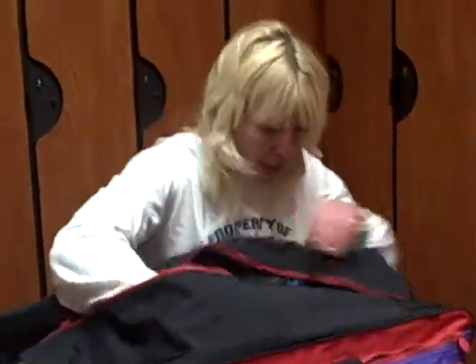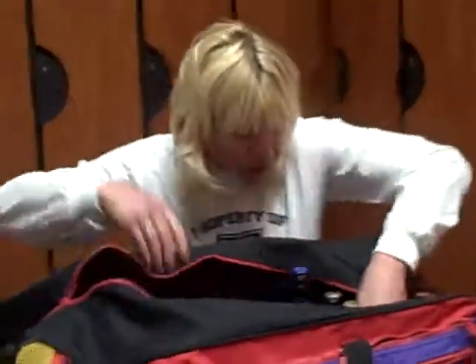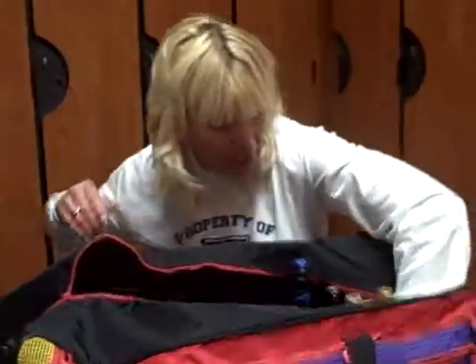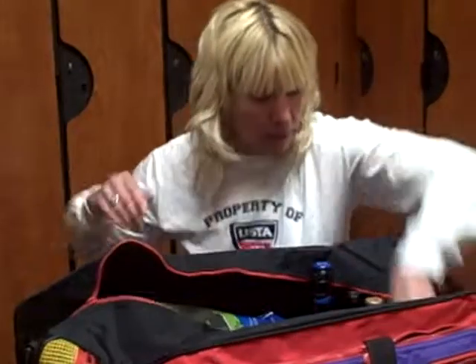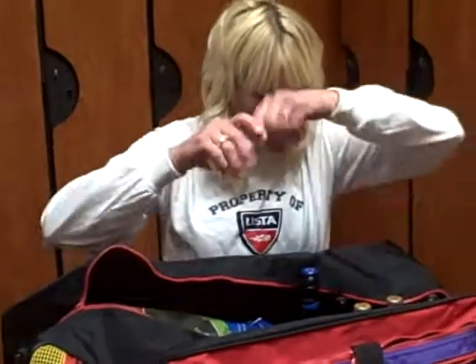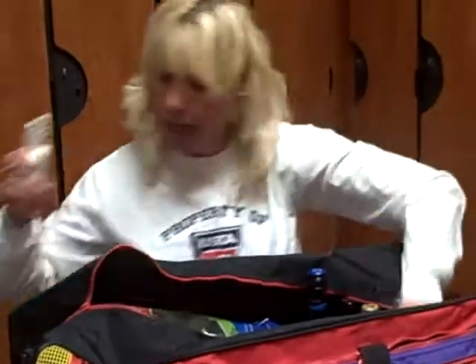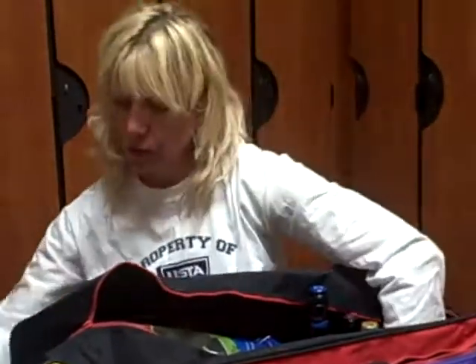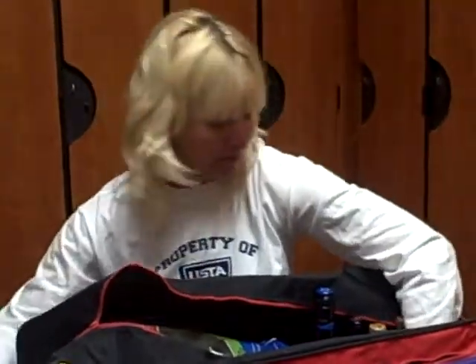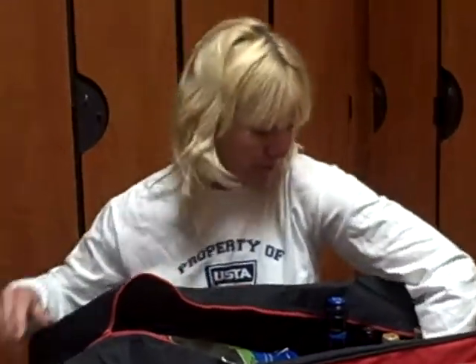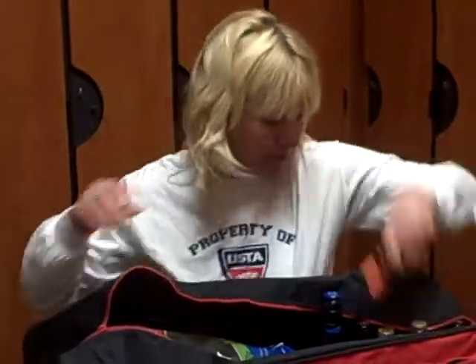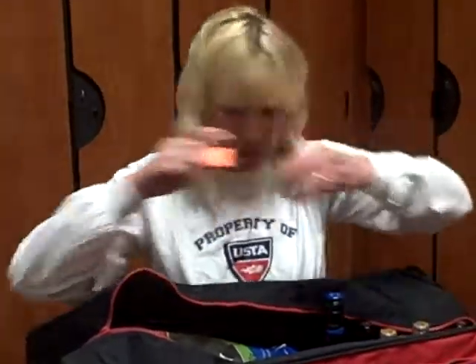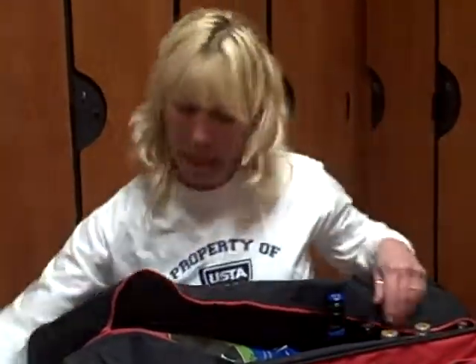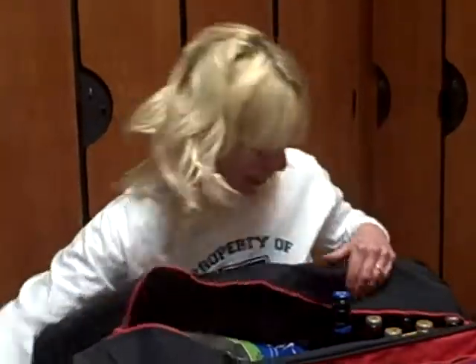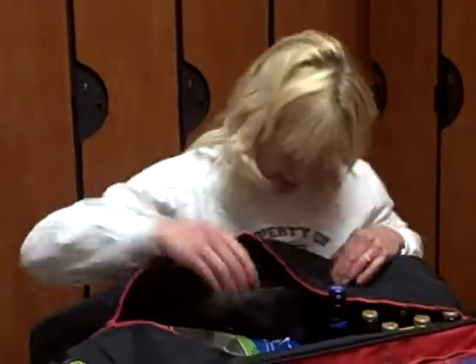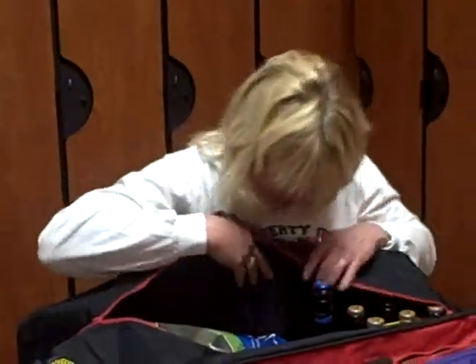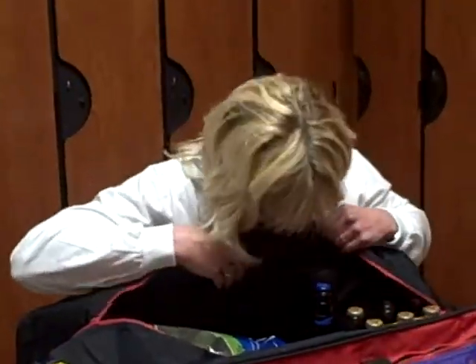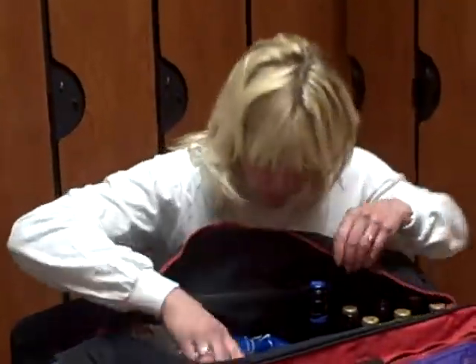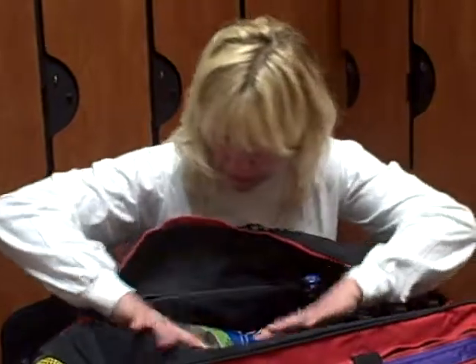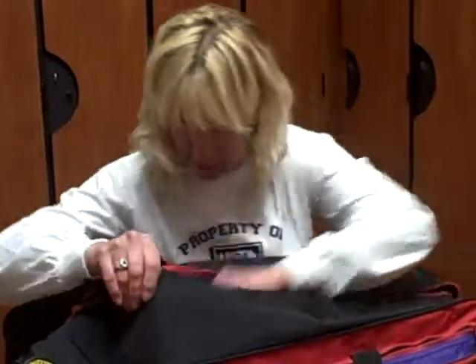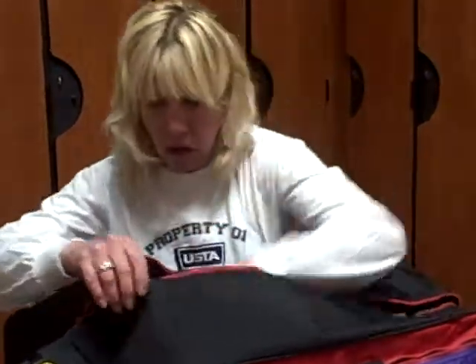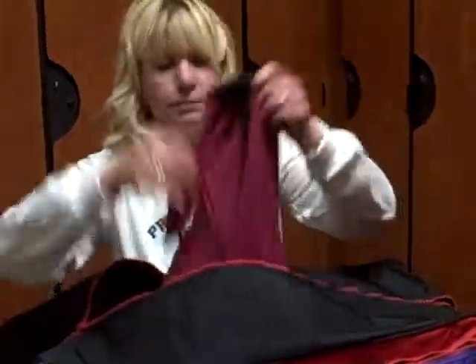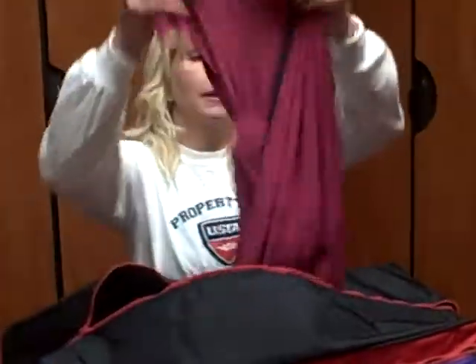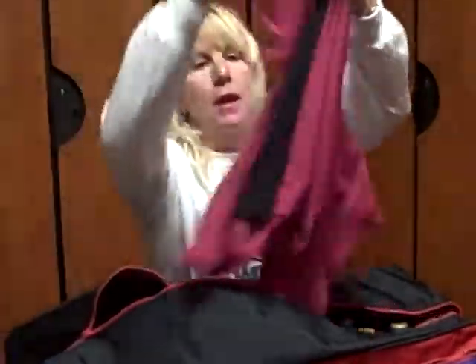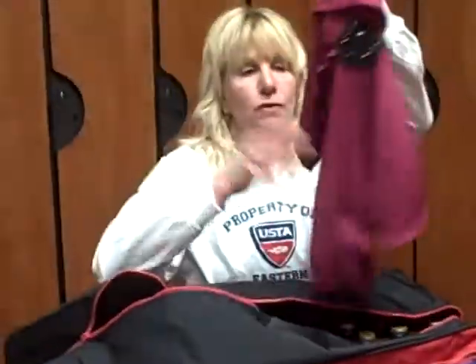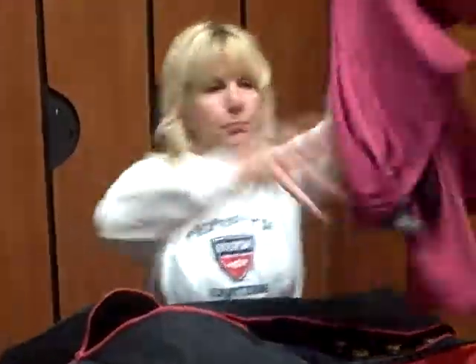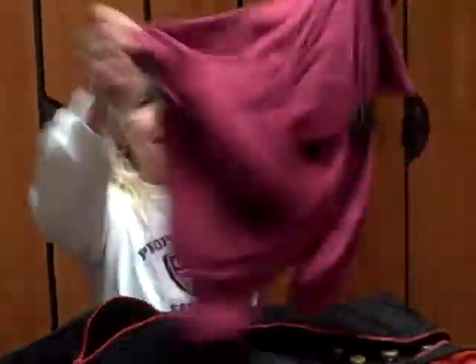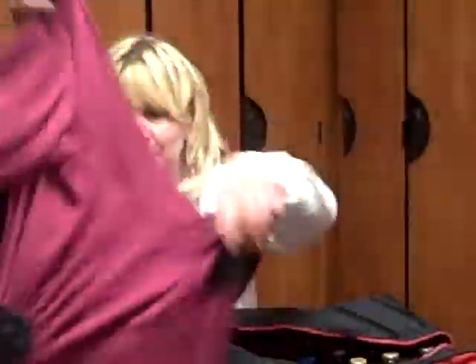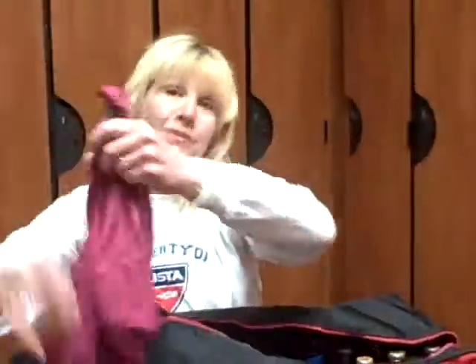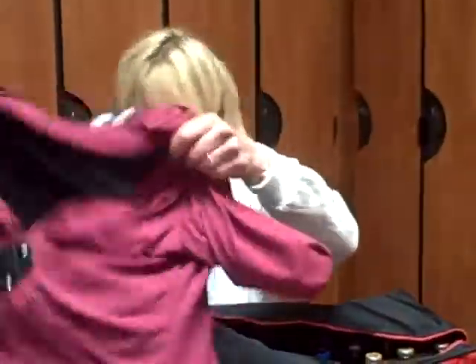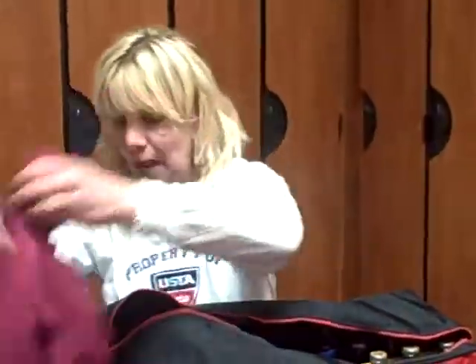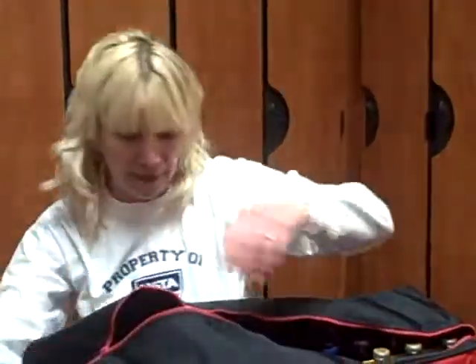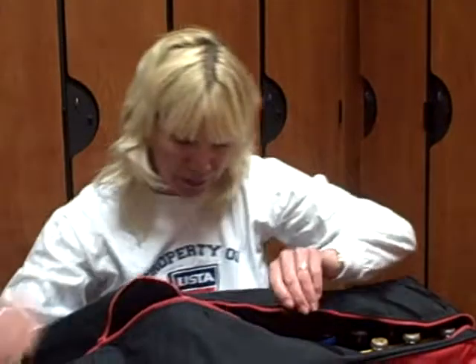And my sunscreen, and grip, and what else do we have in here? Oh, an extra blouse. We sometimes go shopping afterwards.